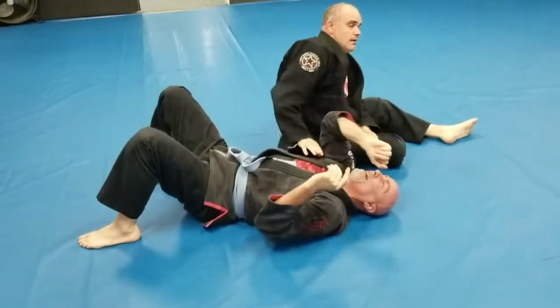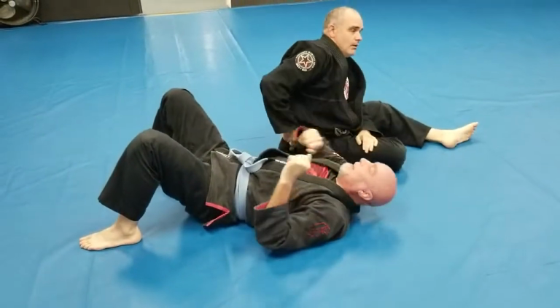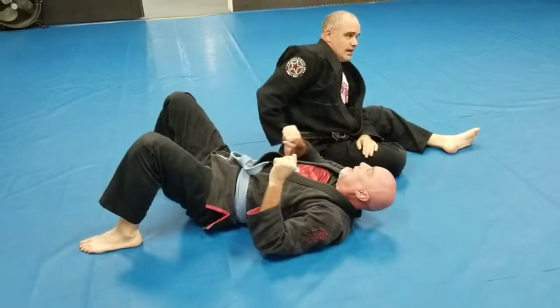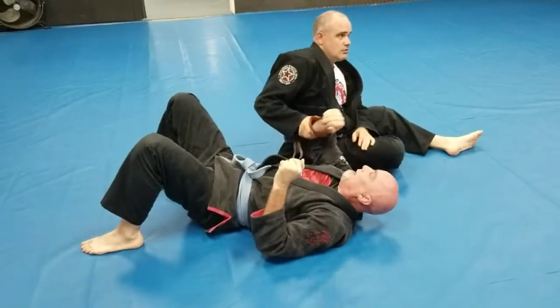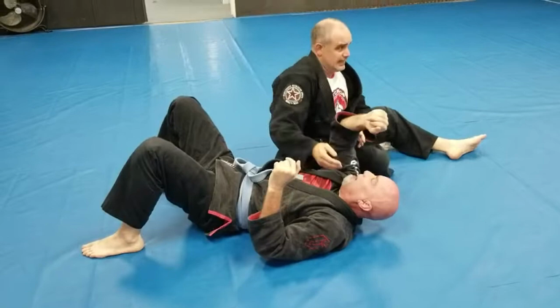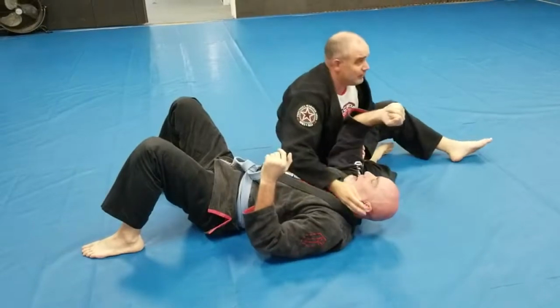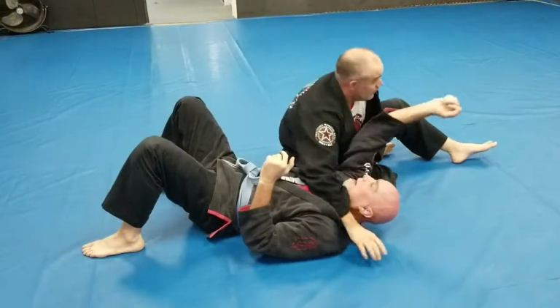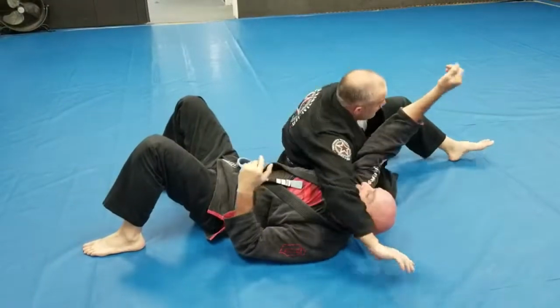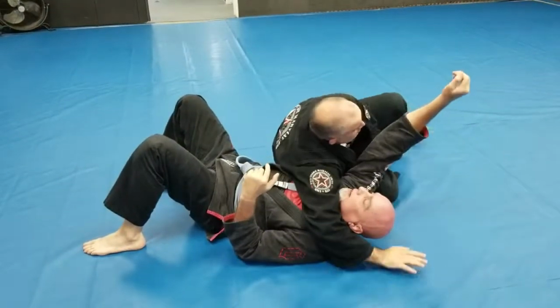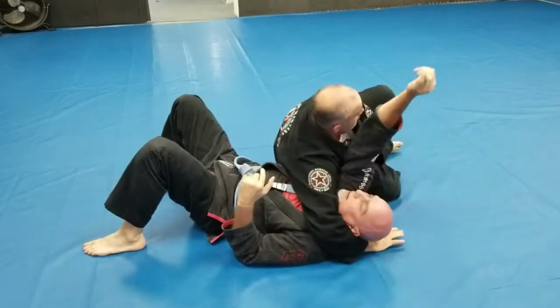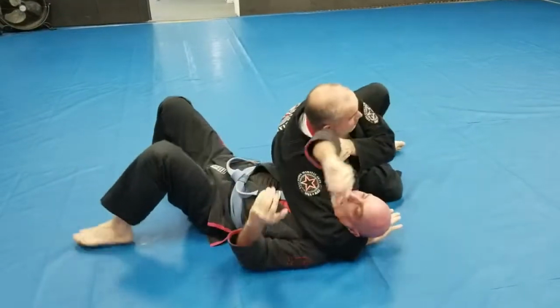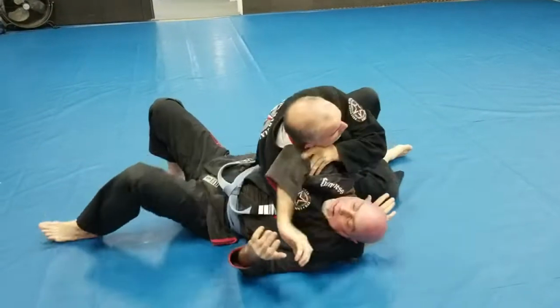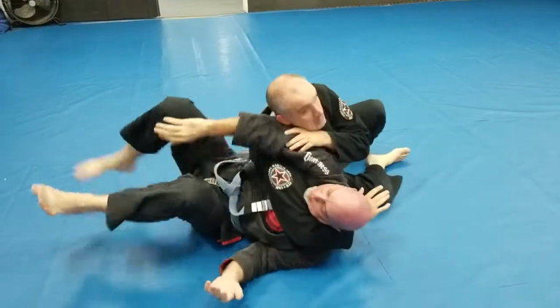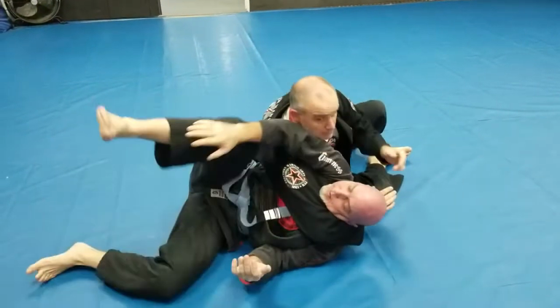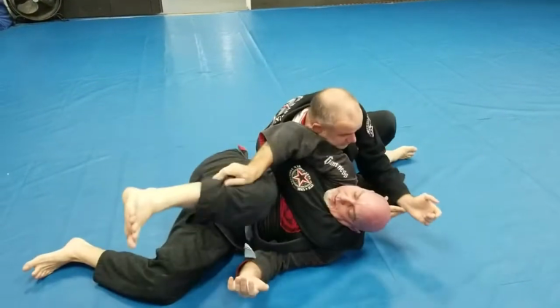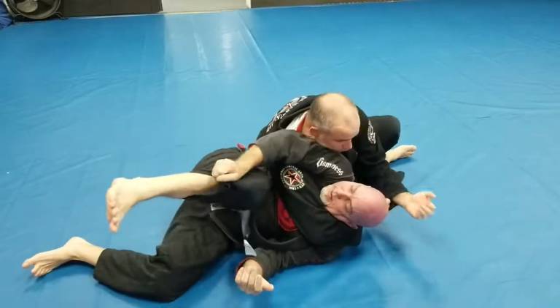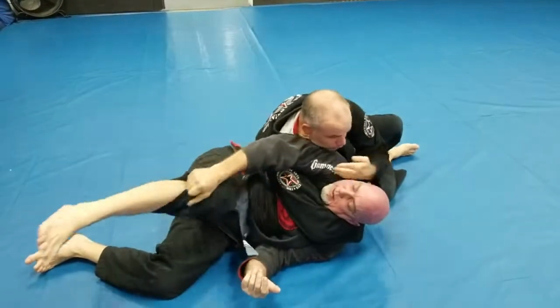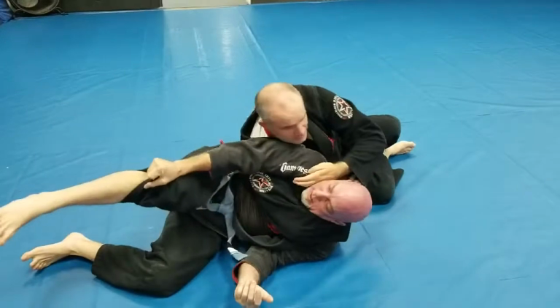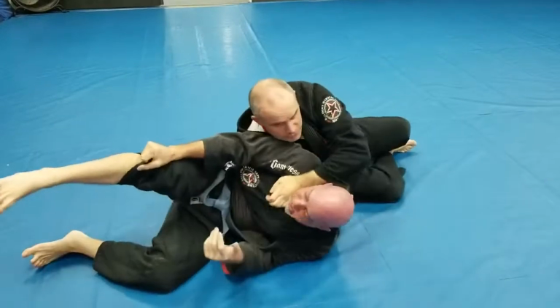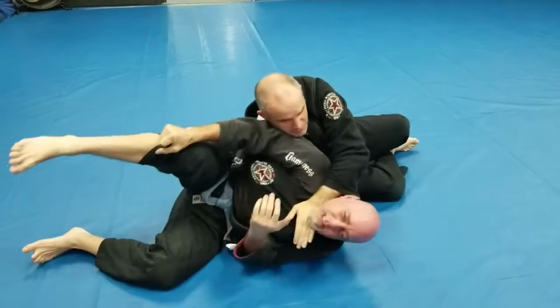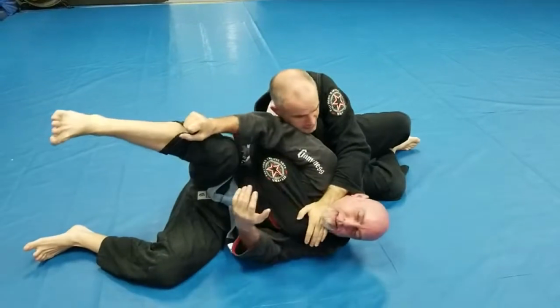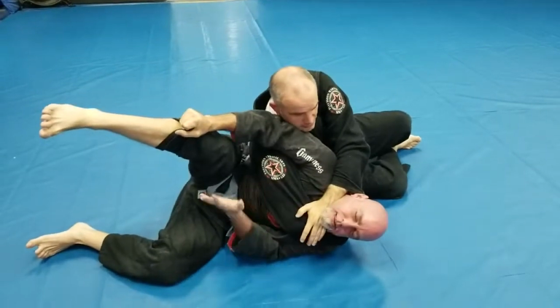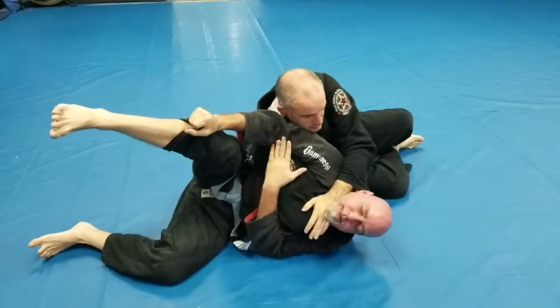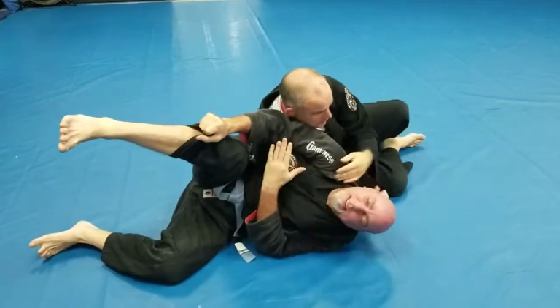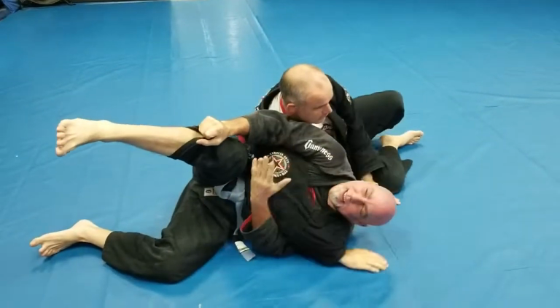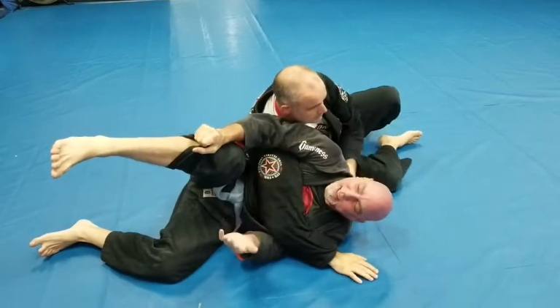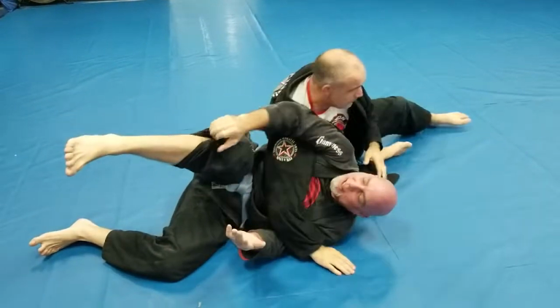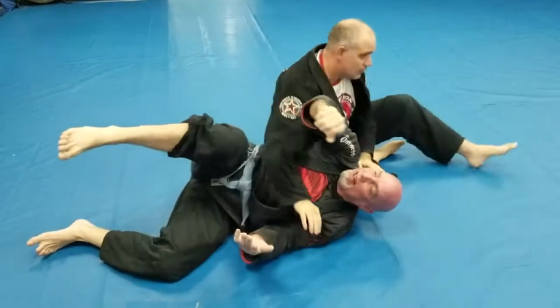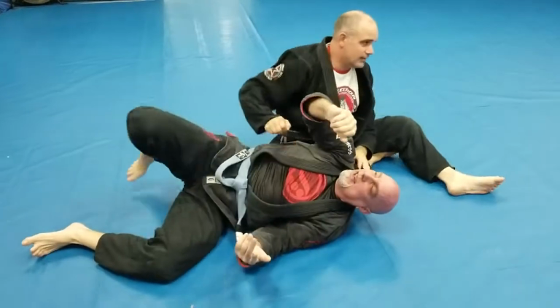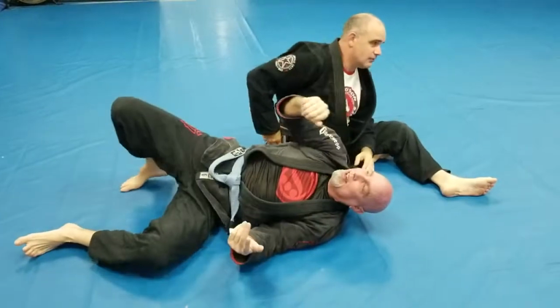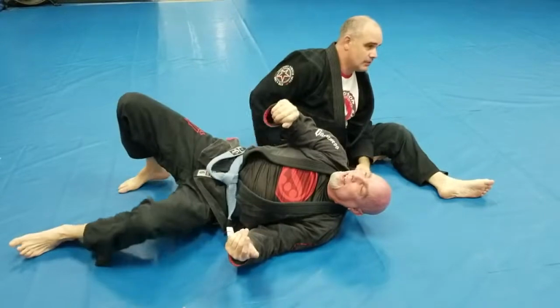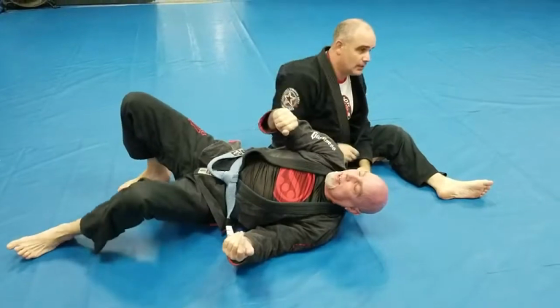What Scott should do to counter me — can you turn on your side and grab your leg? — is hit the old Ezekiel choke right here. So there's a lot of stuff that goes on from that position.